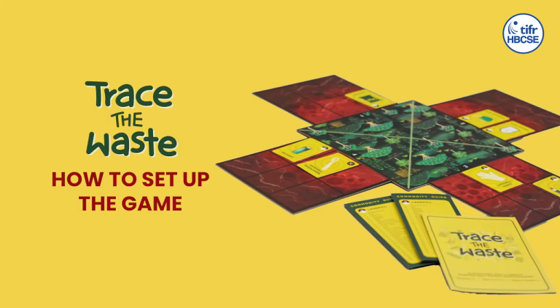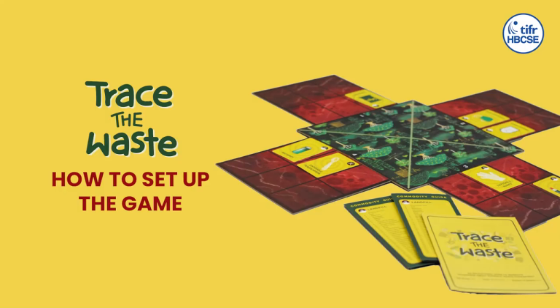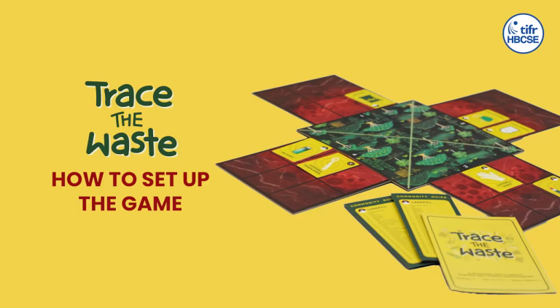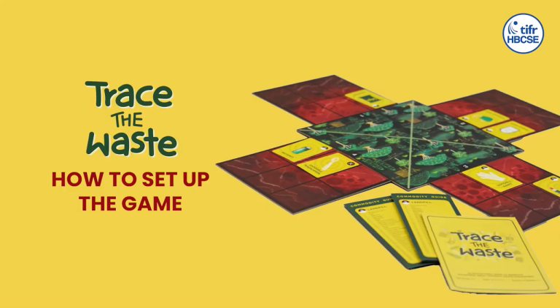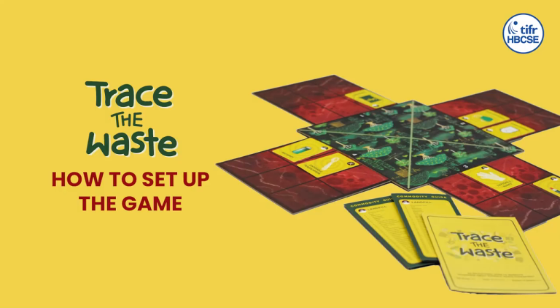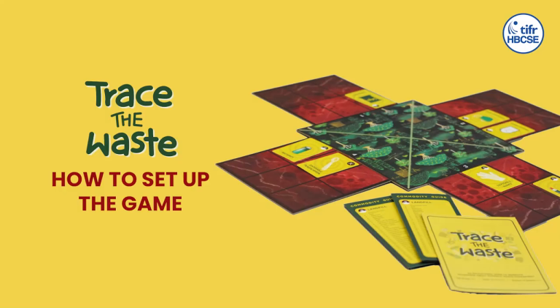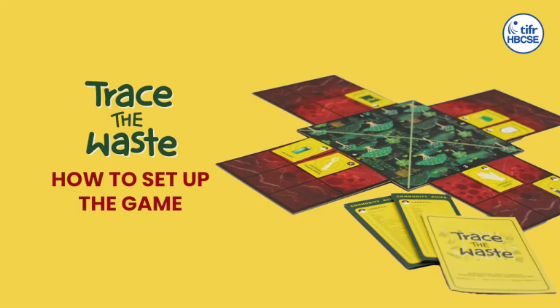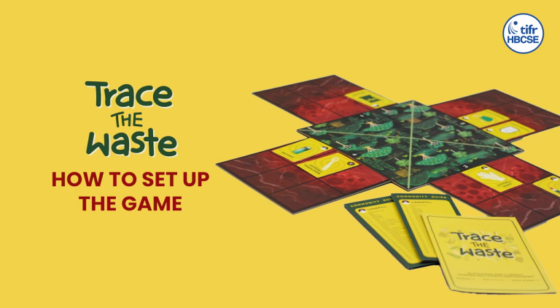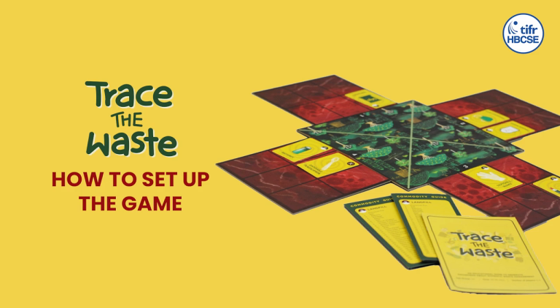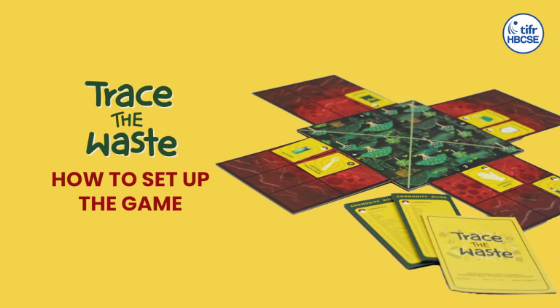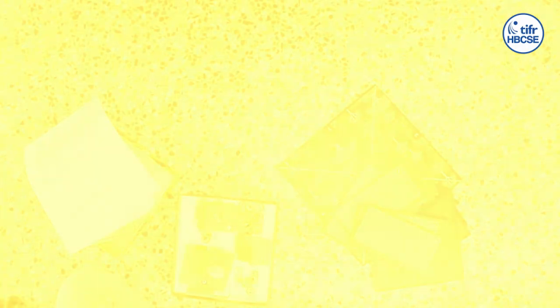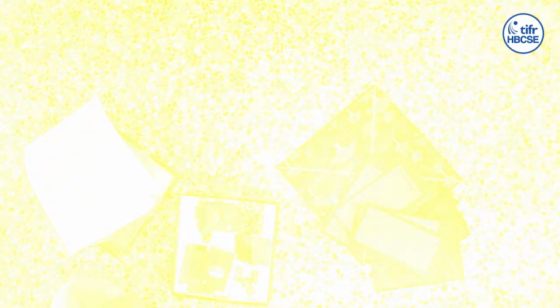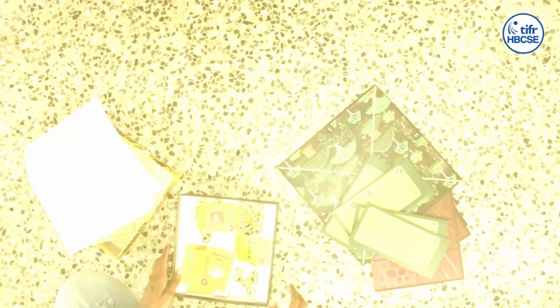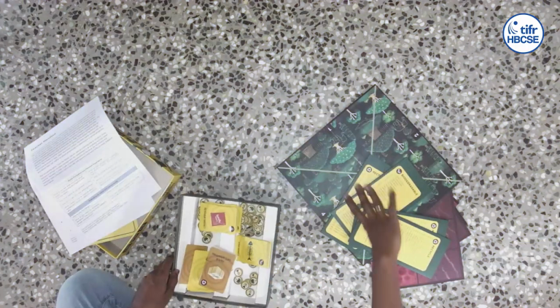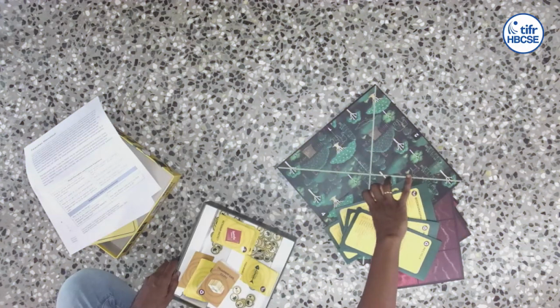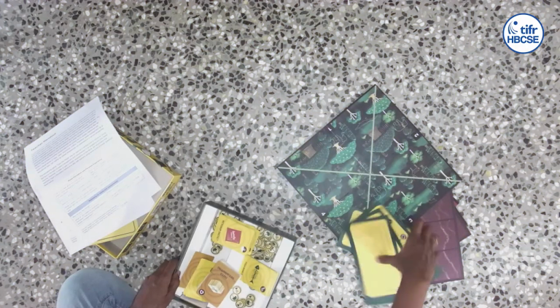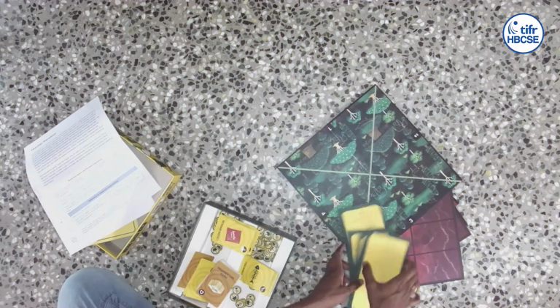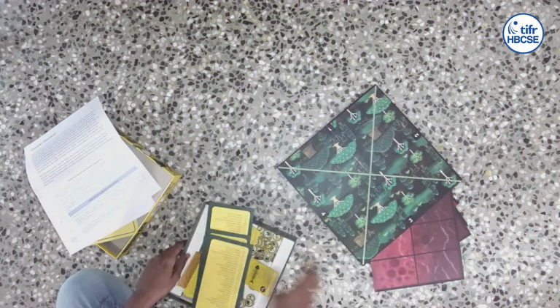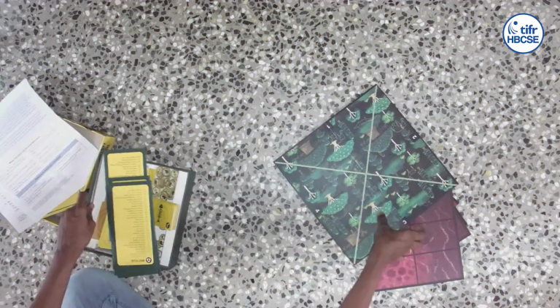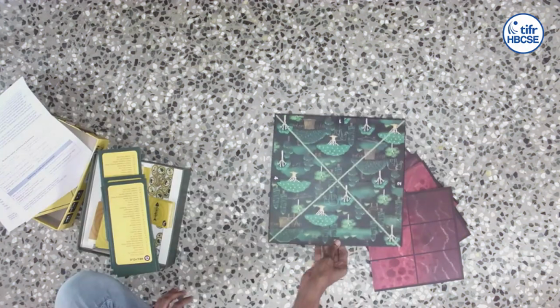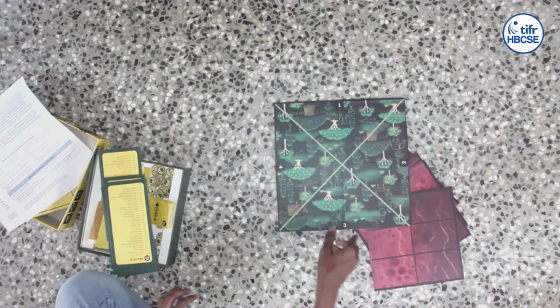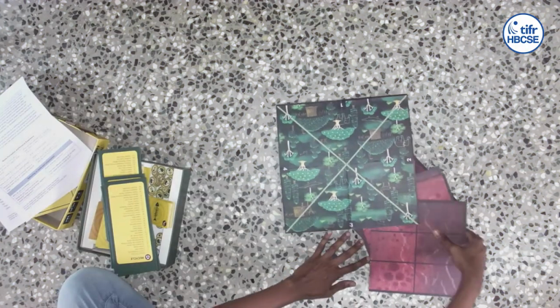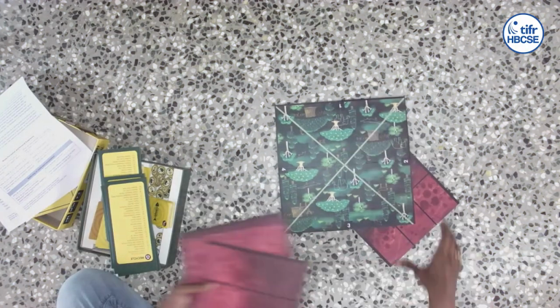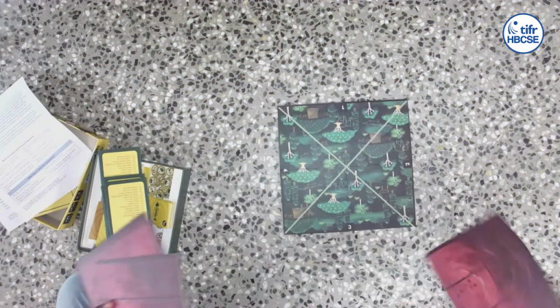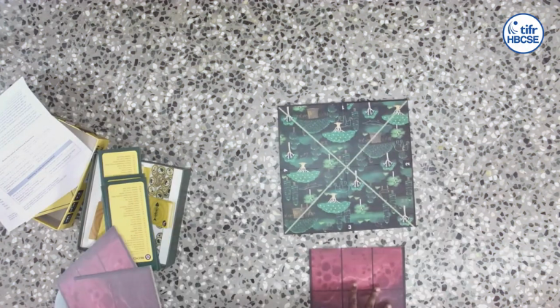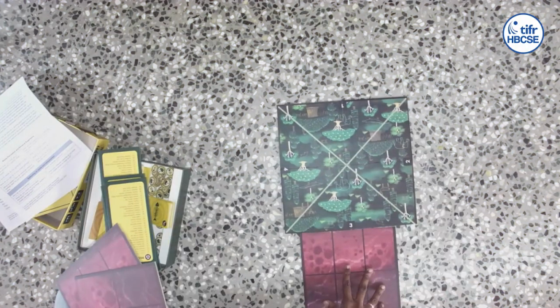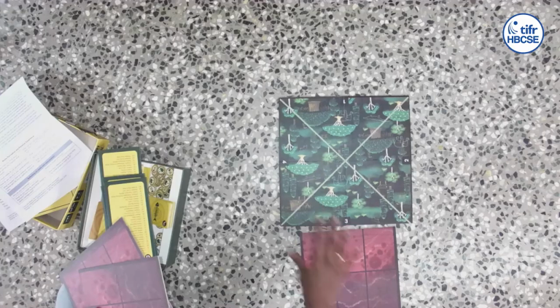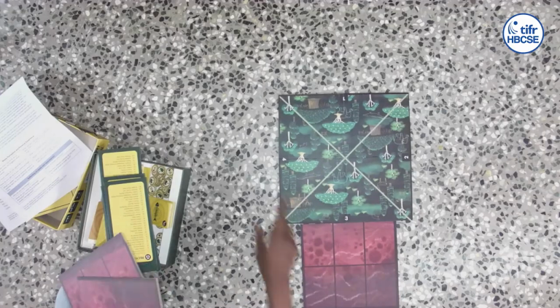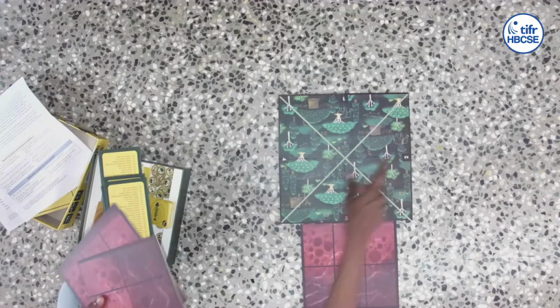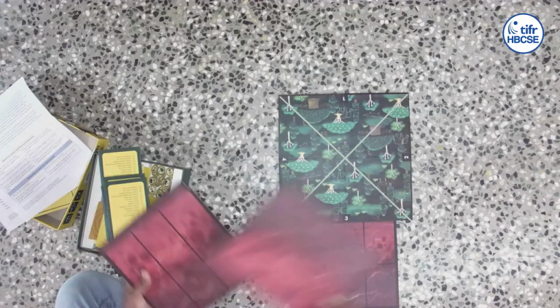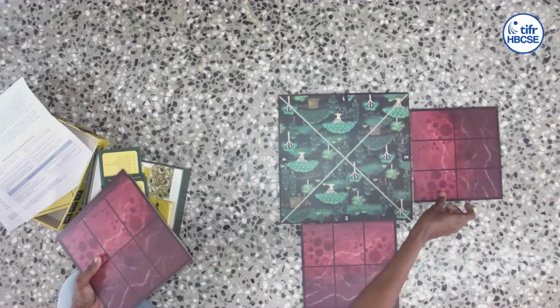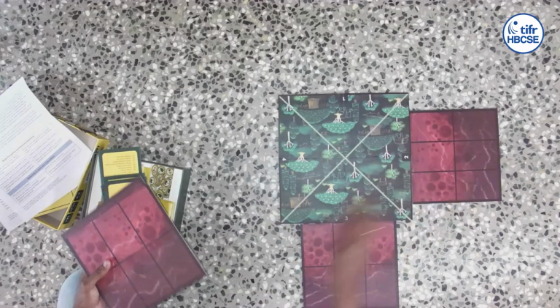Let us now look at how to set up the game. We place the main bio-reserve at the center like this and place these four player boards against these numbers 1, 2, 3, 4.